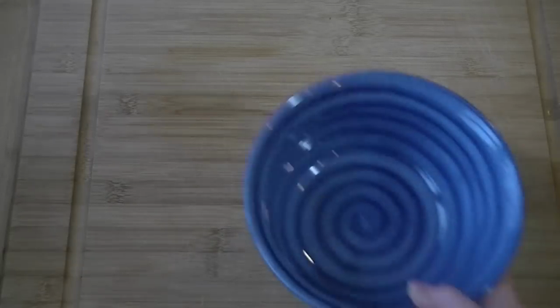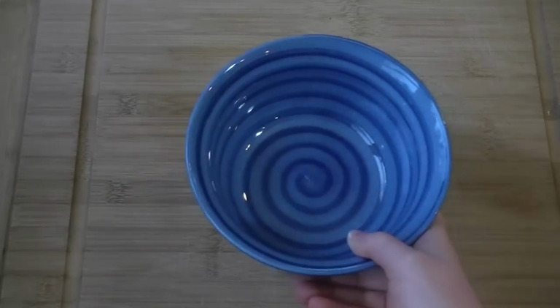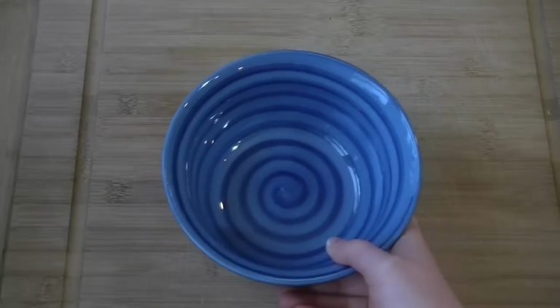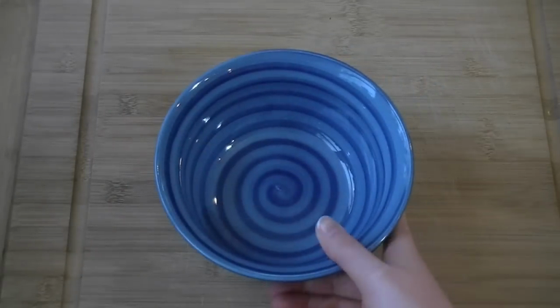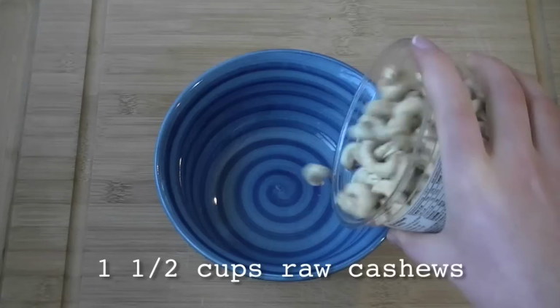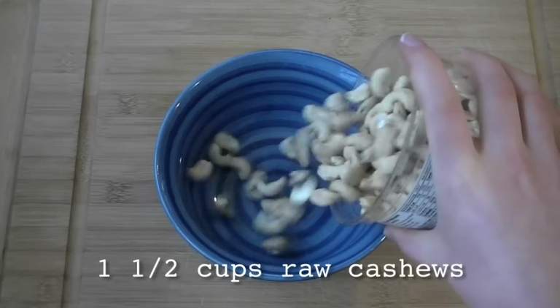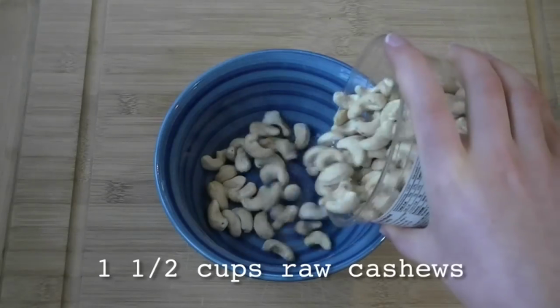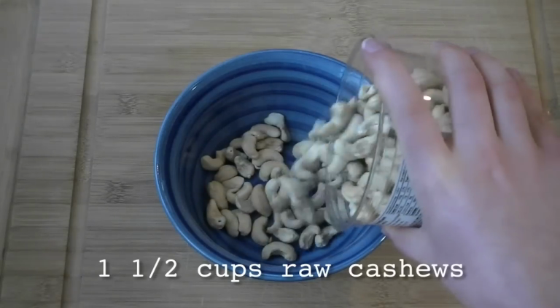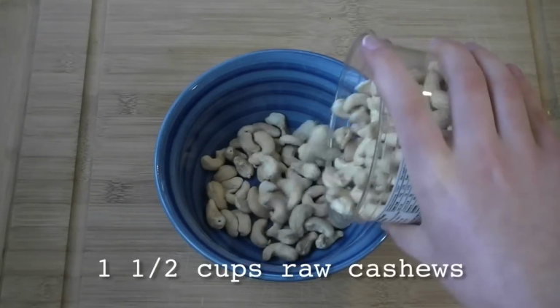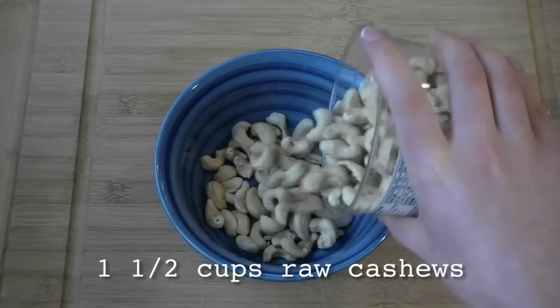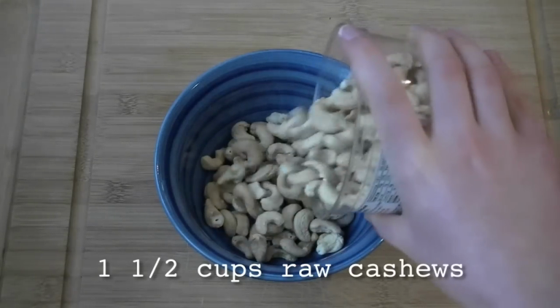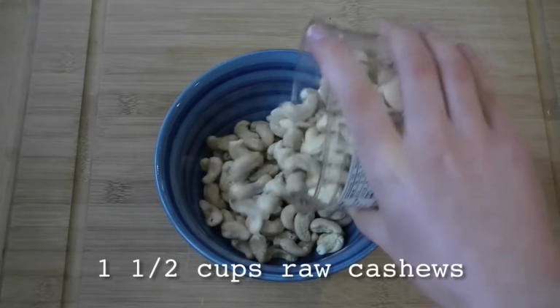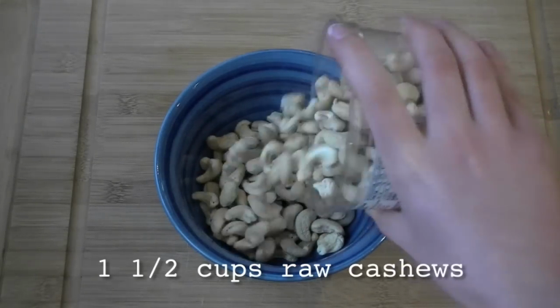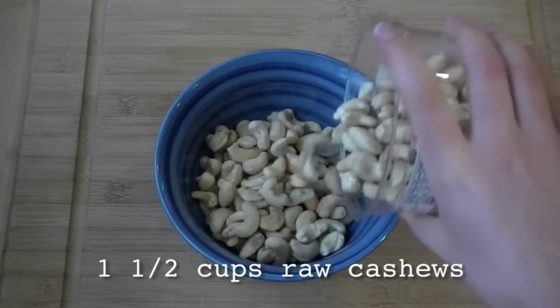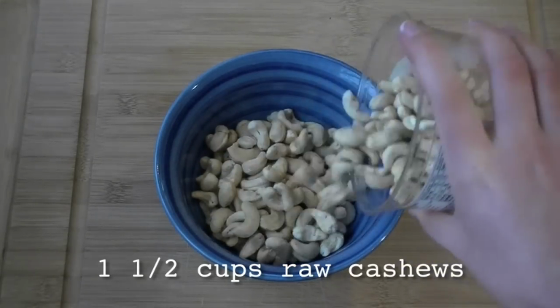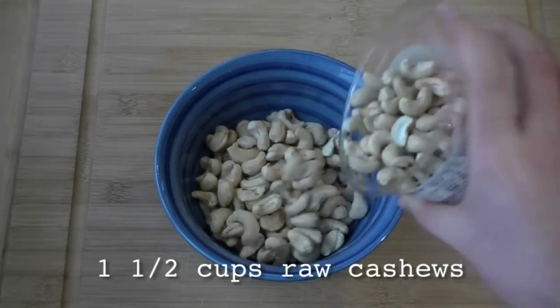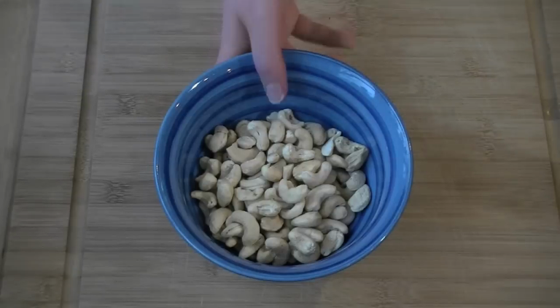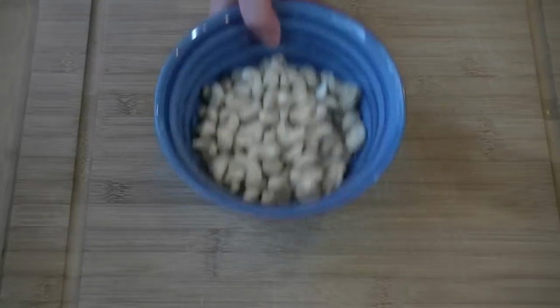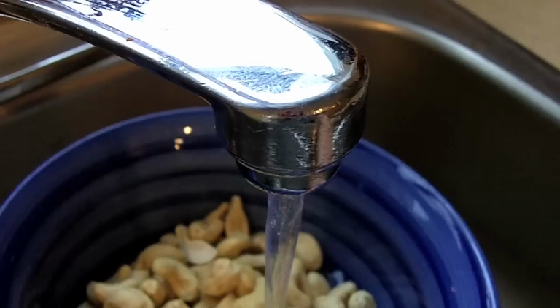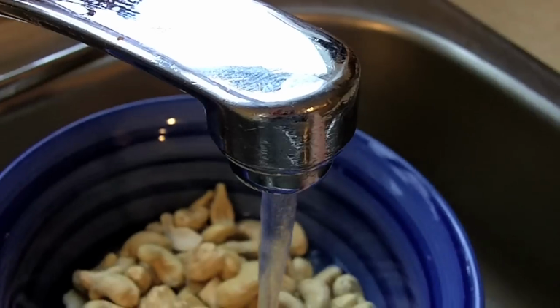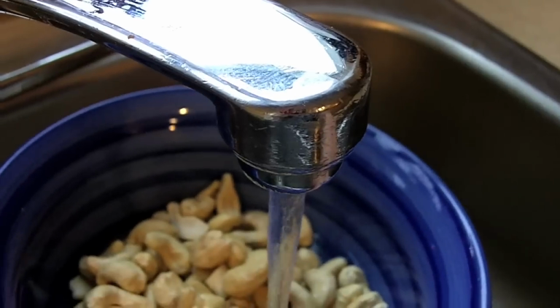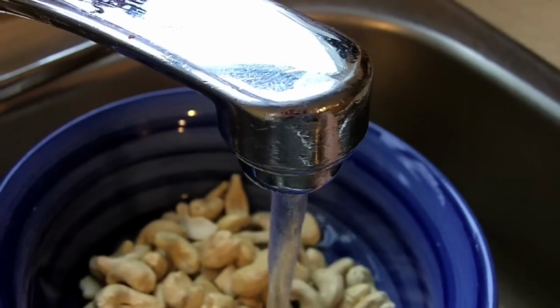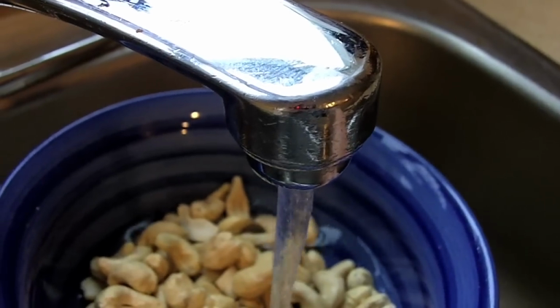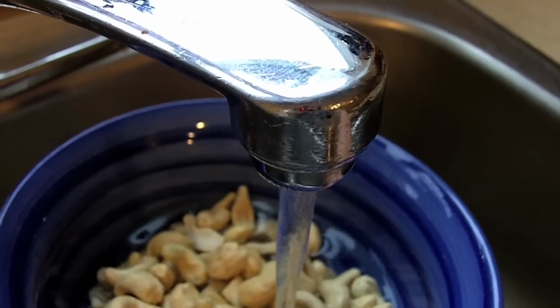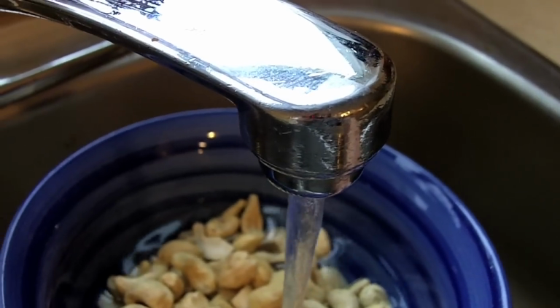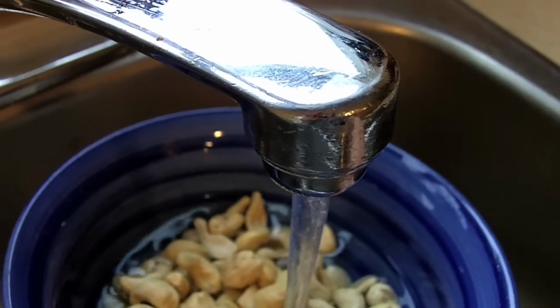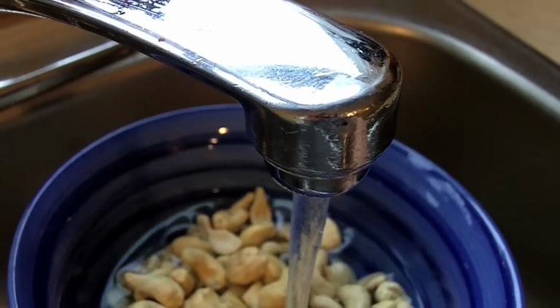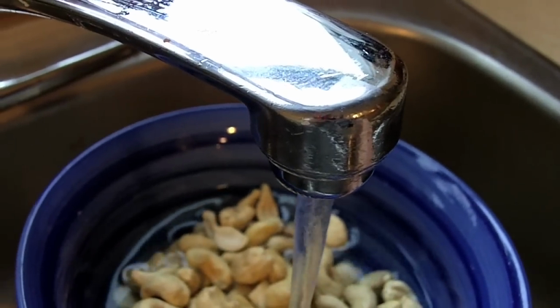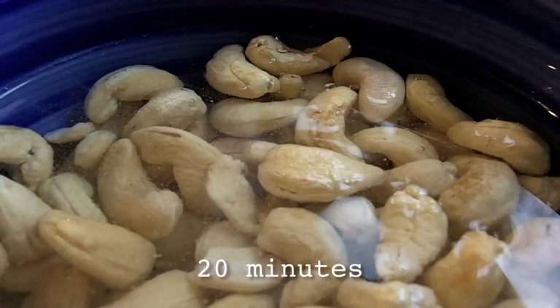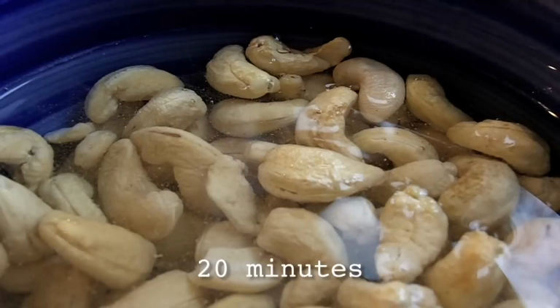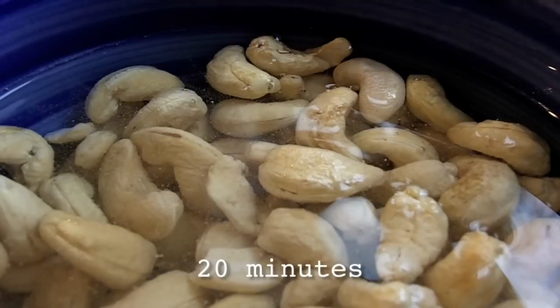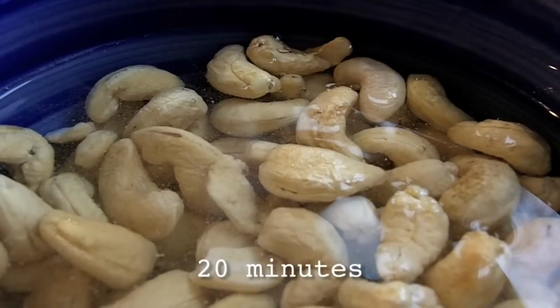First, I'm going to make some raw cashew dressing. Start with one and a half cups of raw cashews, cover them with water, and let them soak for about 20 minutes.